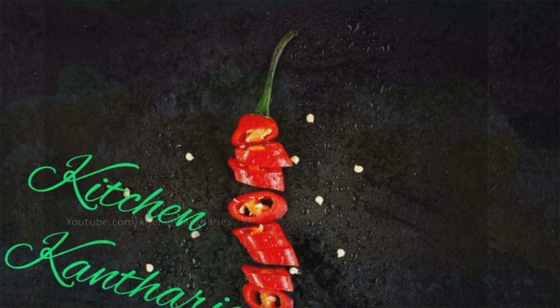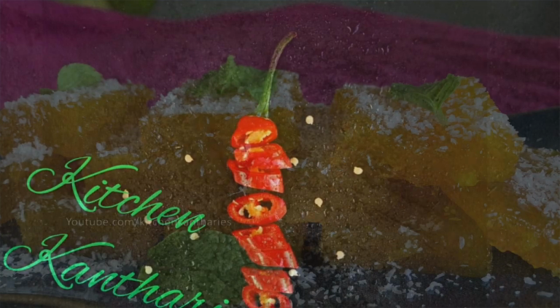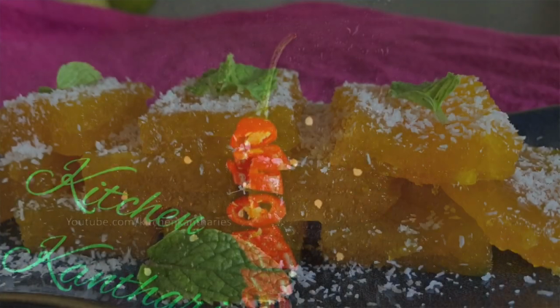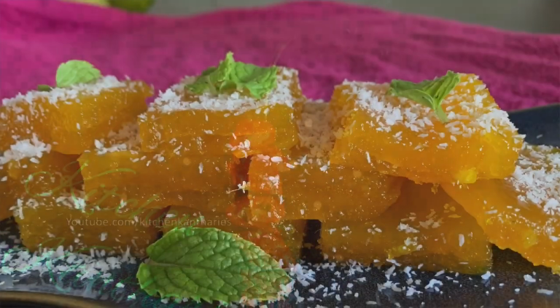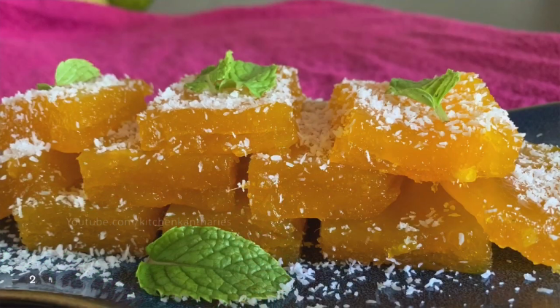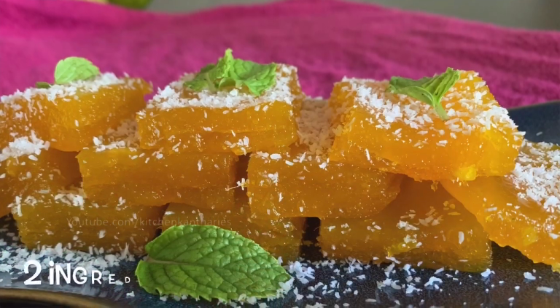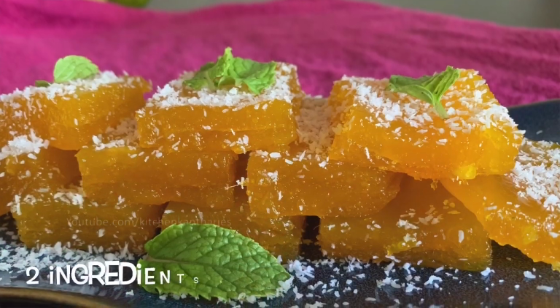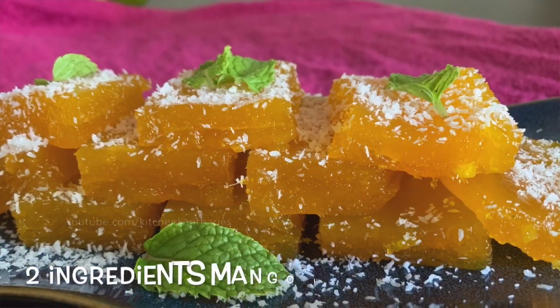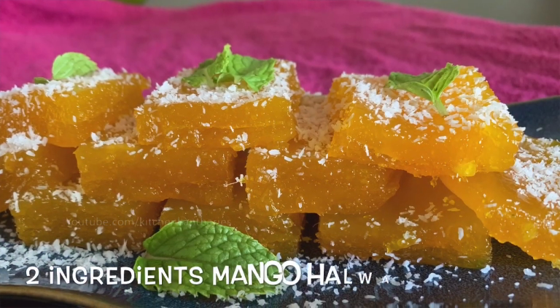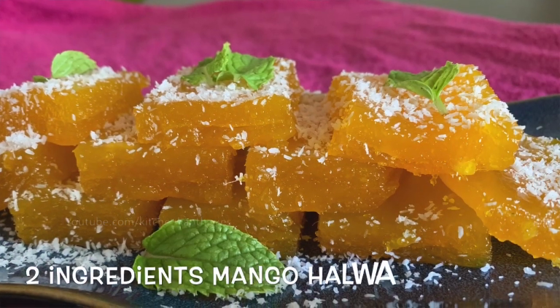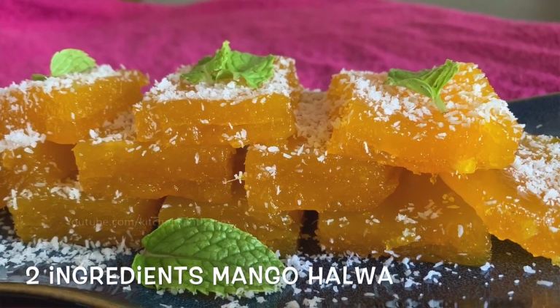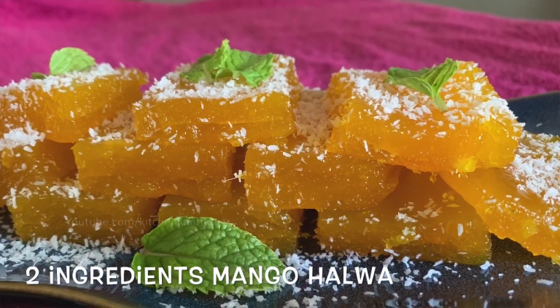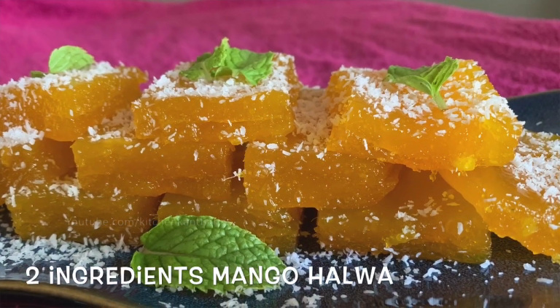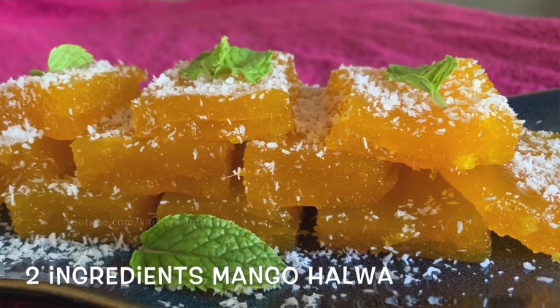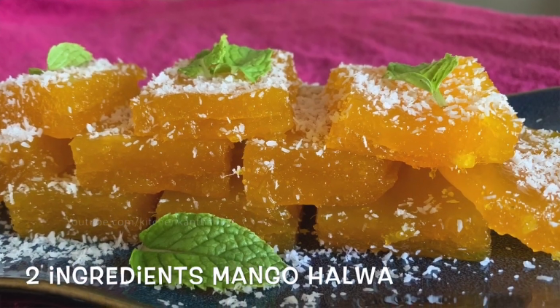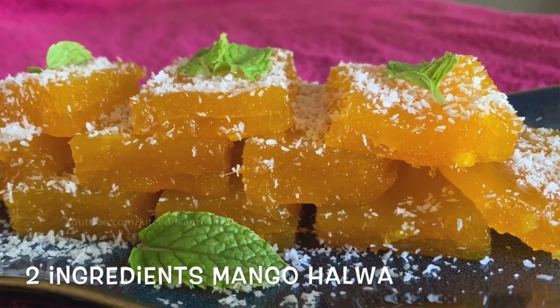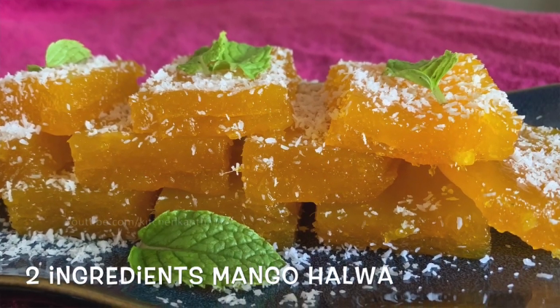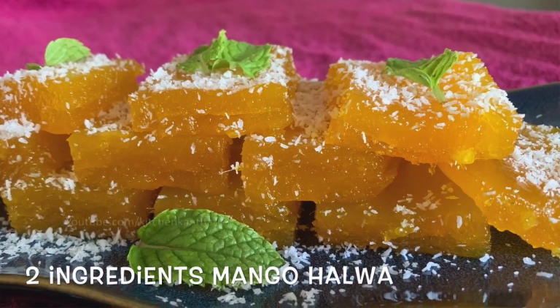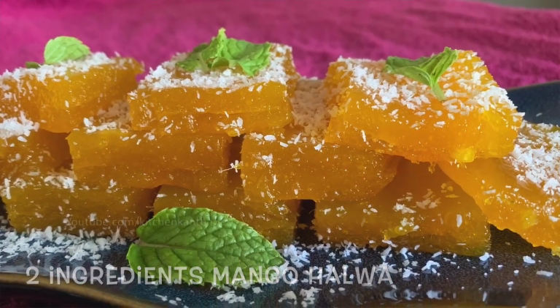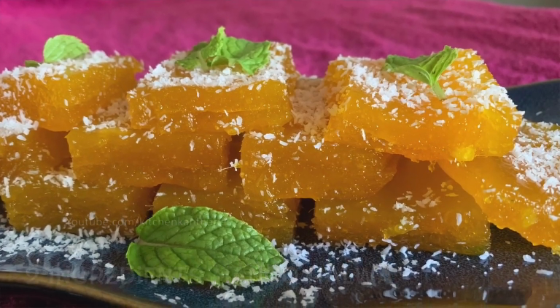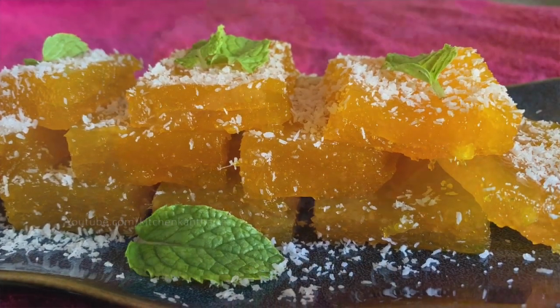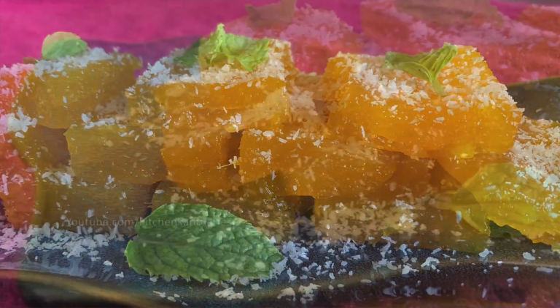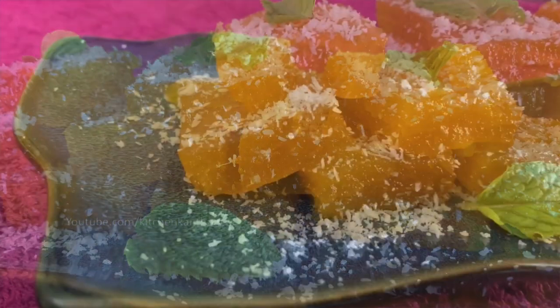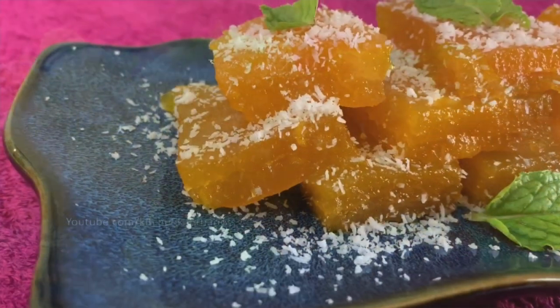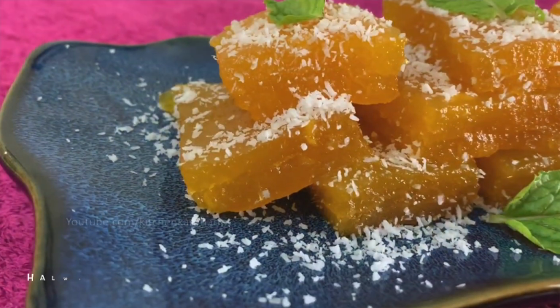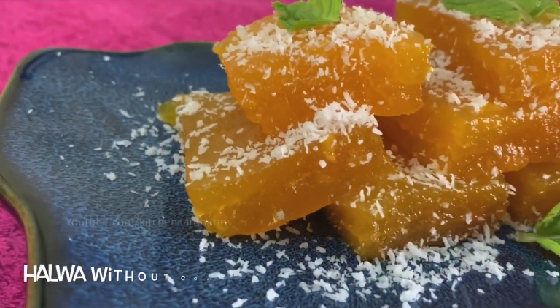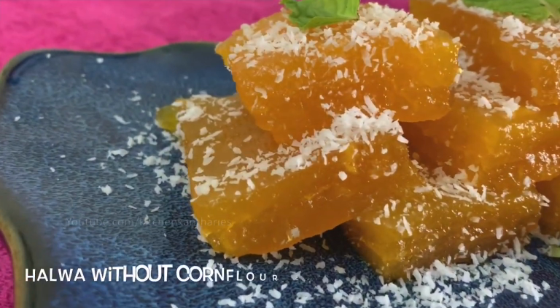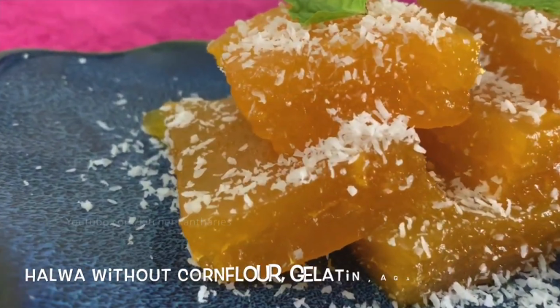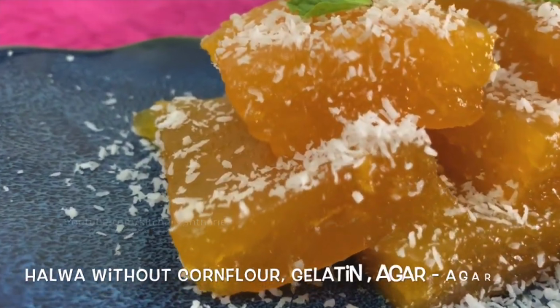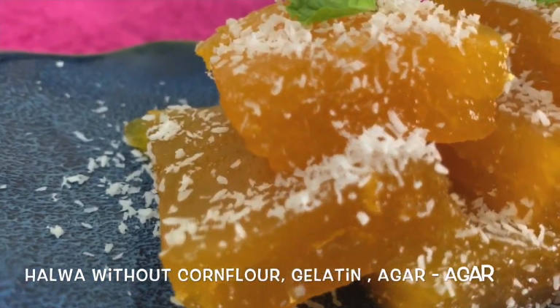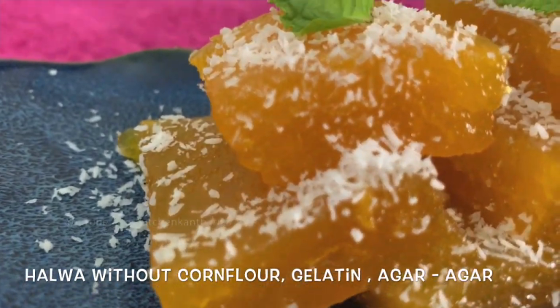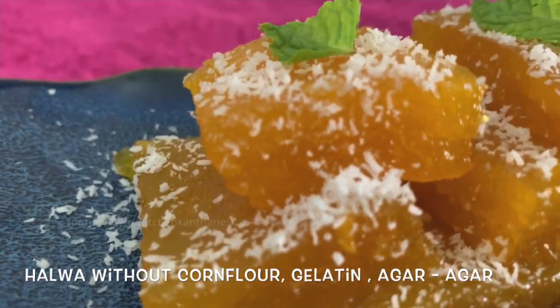Hi friends, welcome to Kitchen Kandharis. I am ready to make a mango halva recipe.